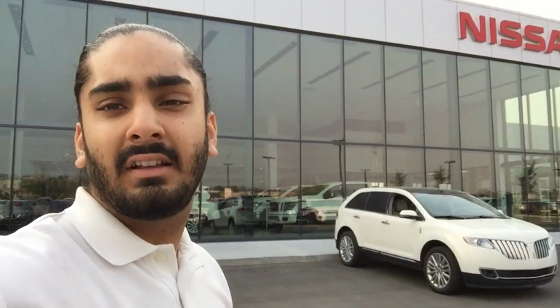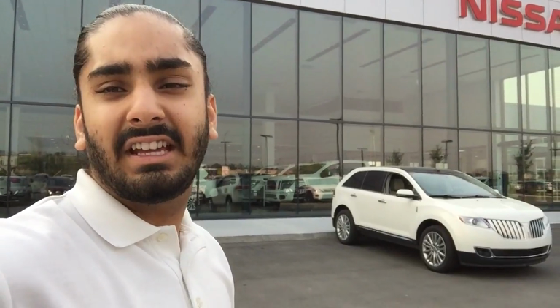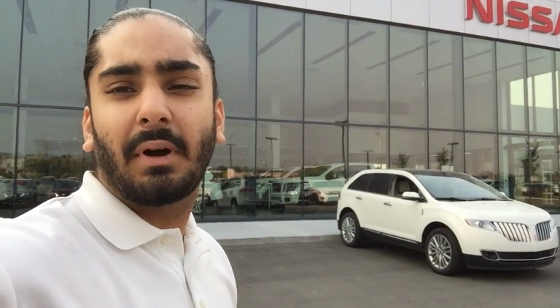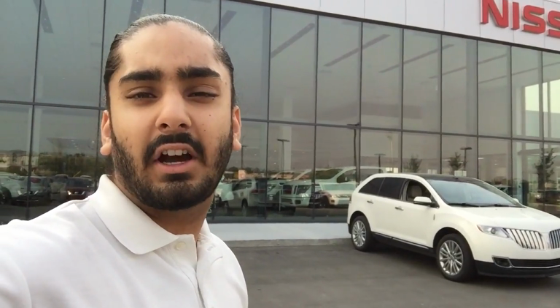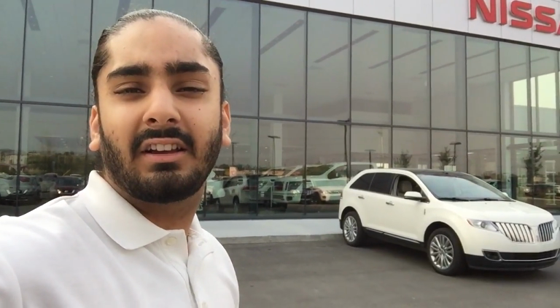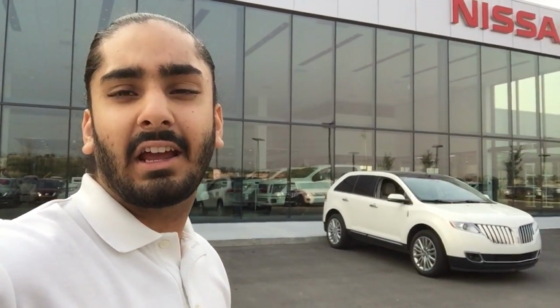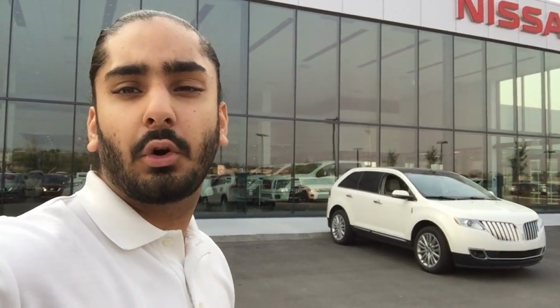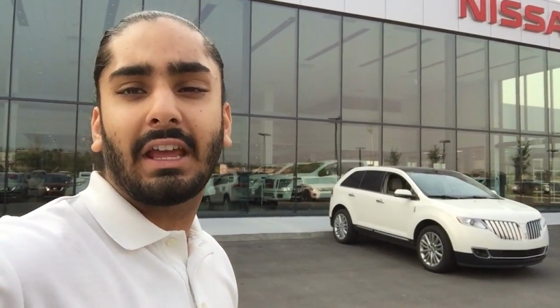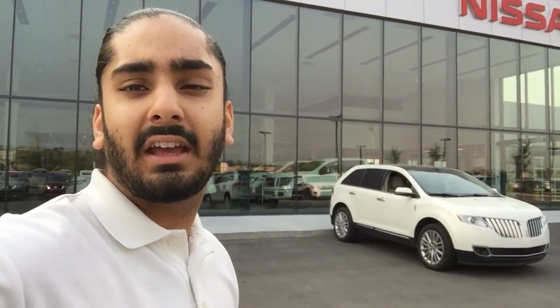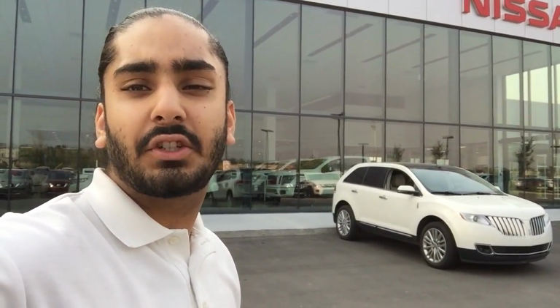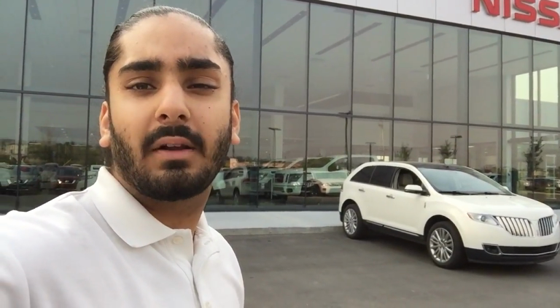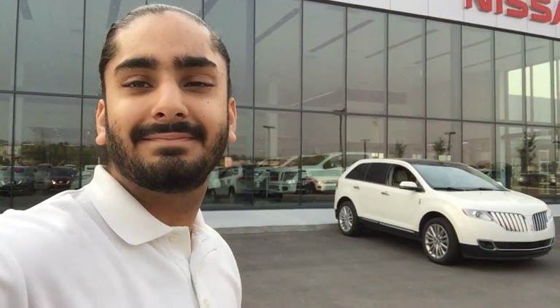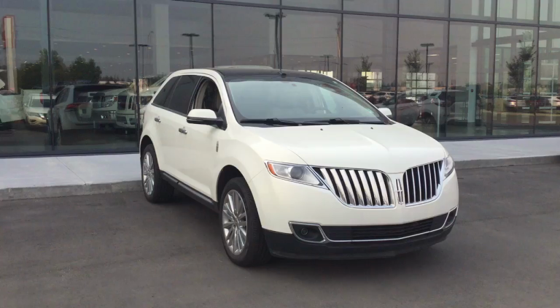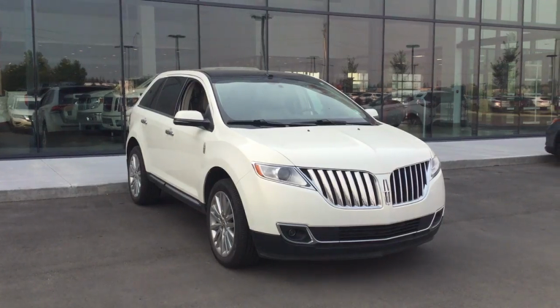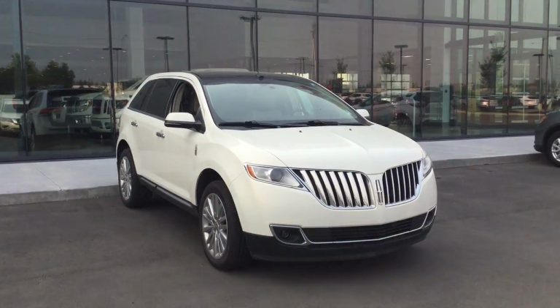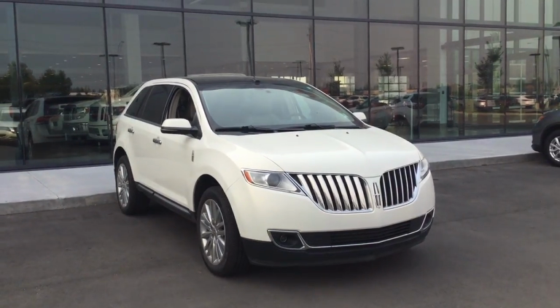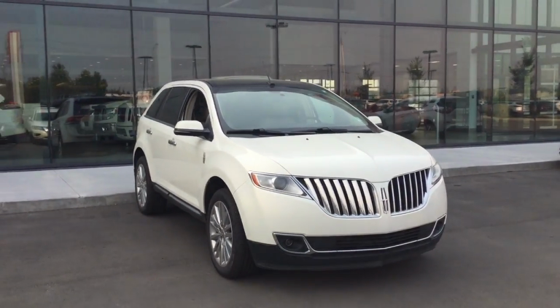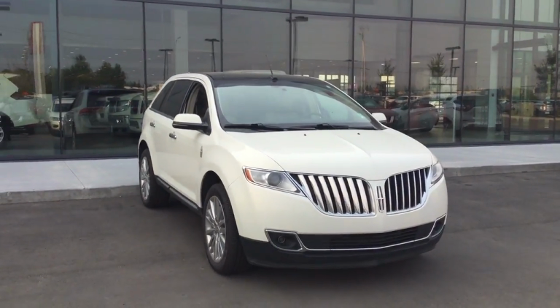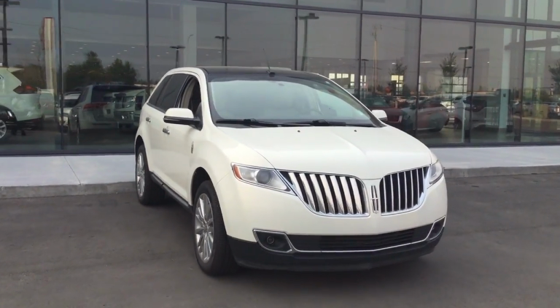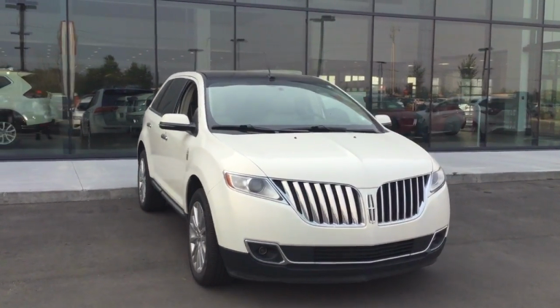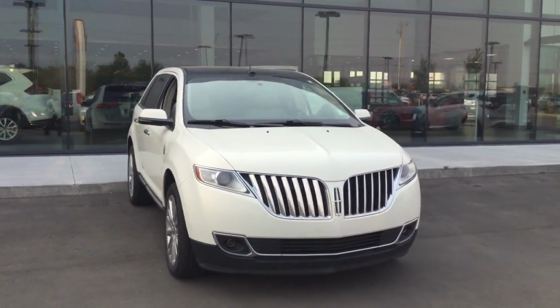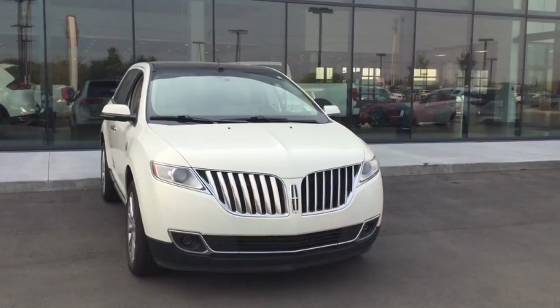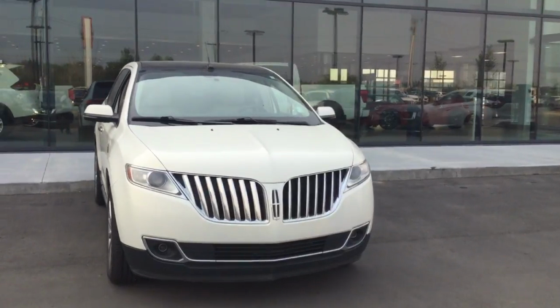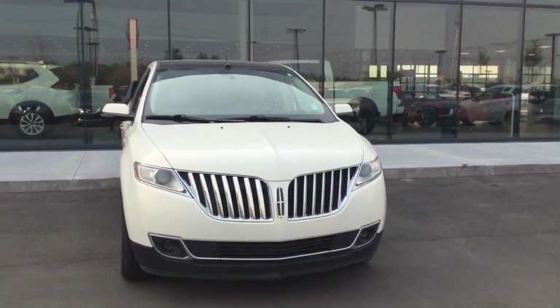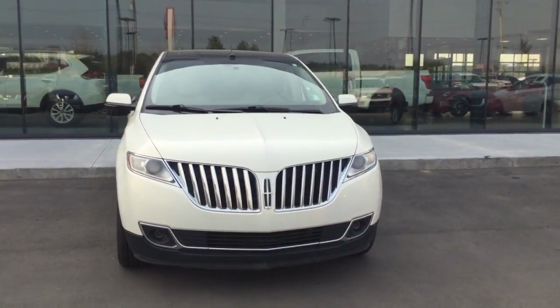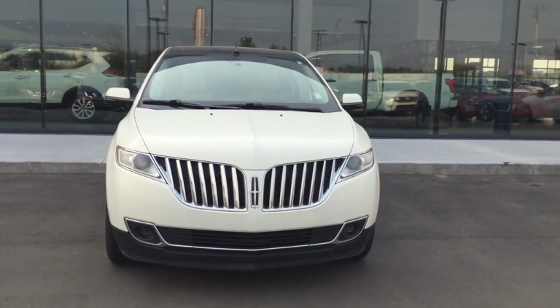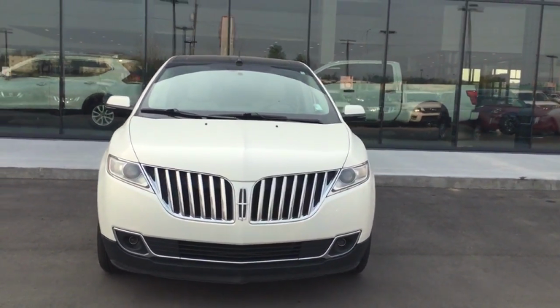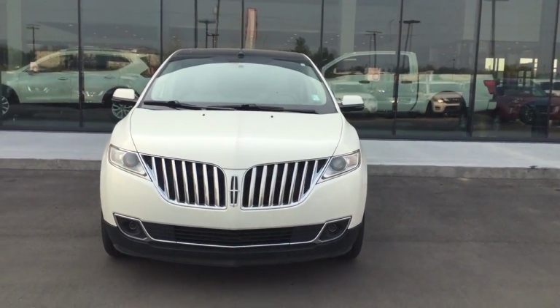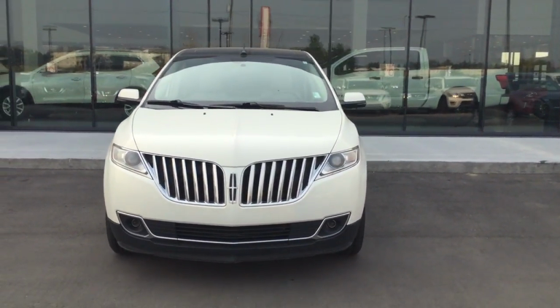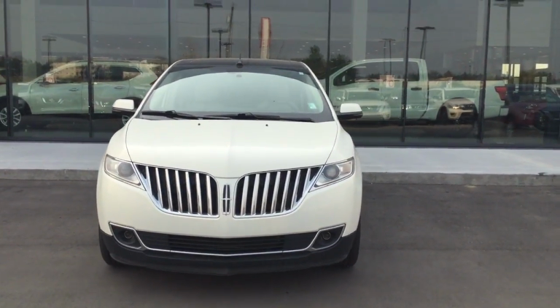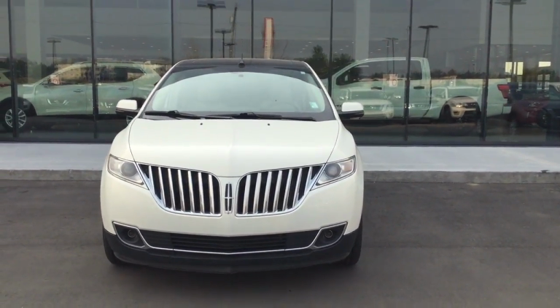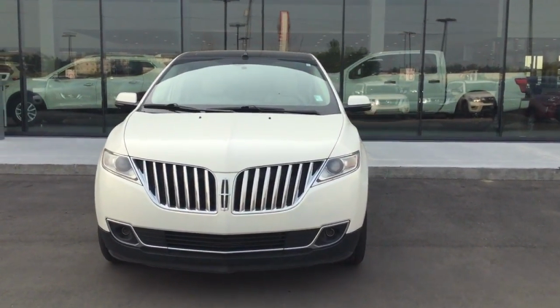Hey Sherry, my name is Gagan Alag and today I'll be showing you the MKX that you inquired about. Taking a look at the body, Sherry, this is the gorgeous white color, real nice looking grille in the front, and it comes with the fog lamps as well.